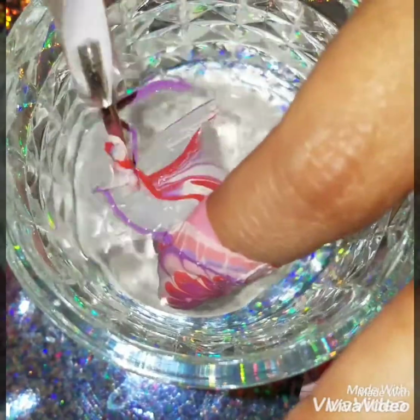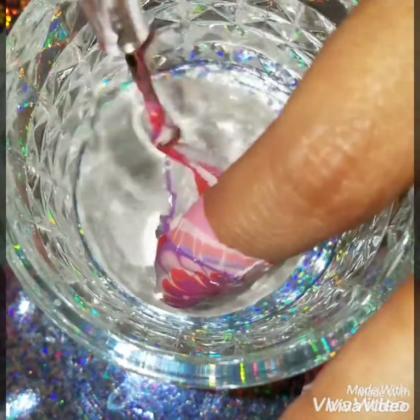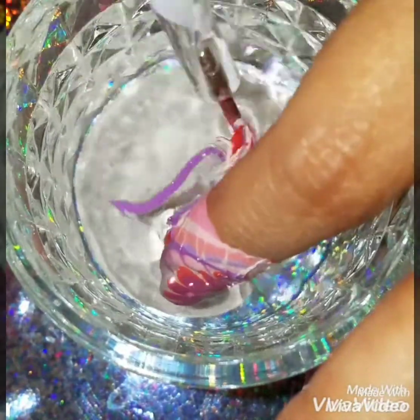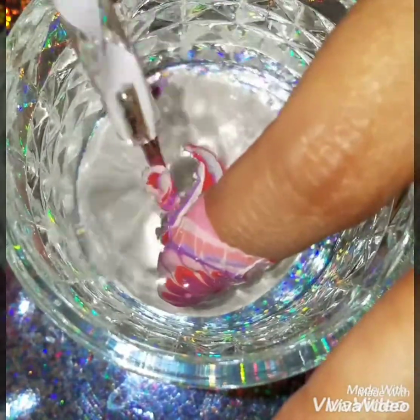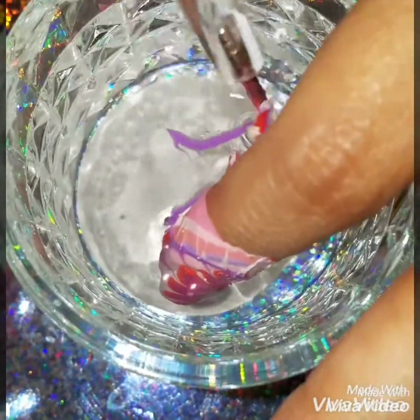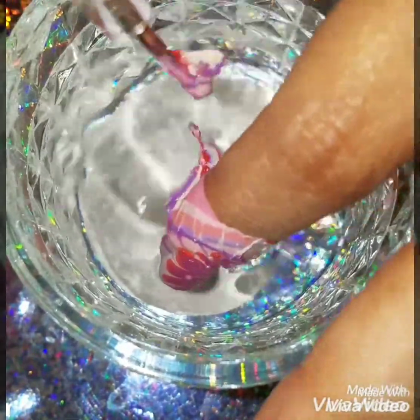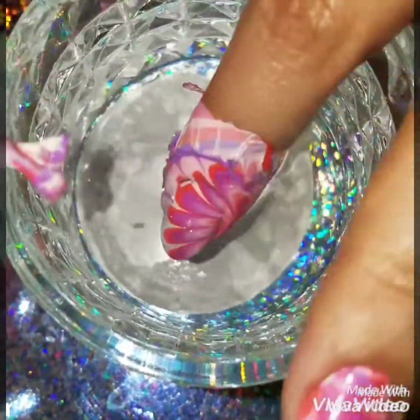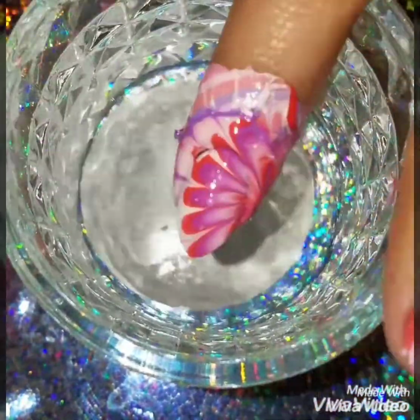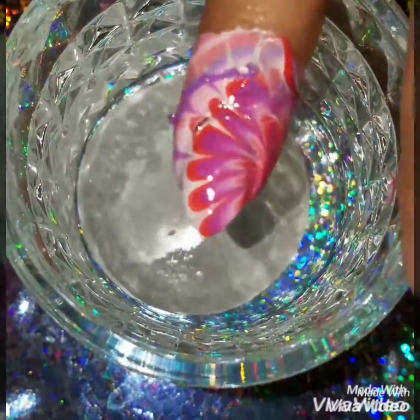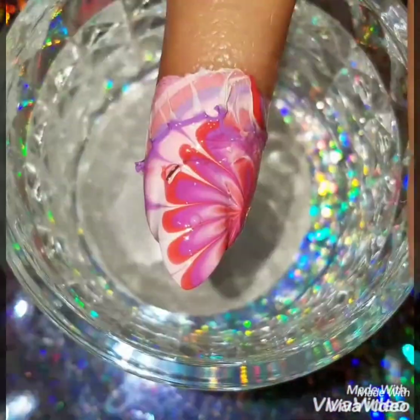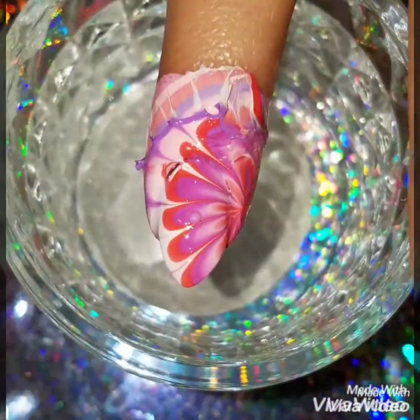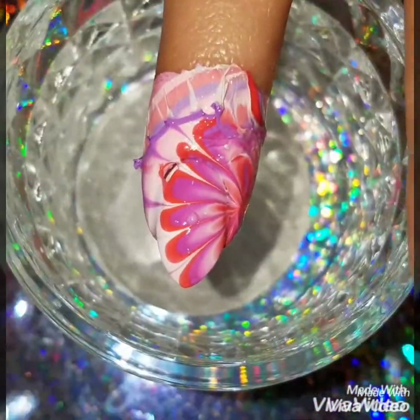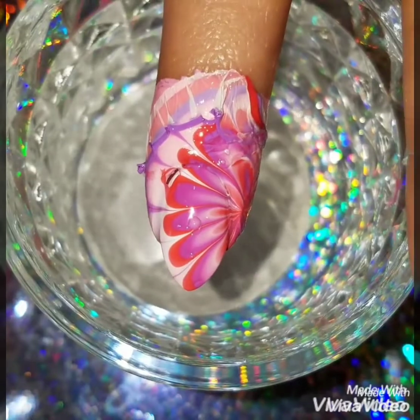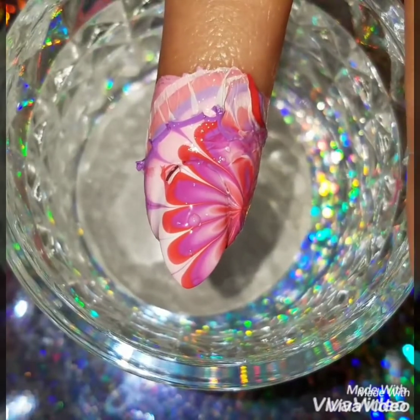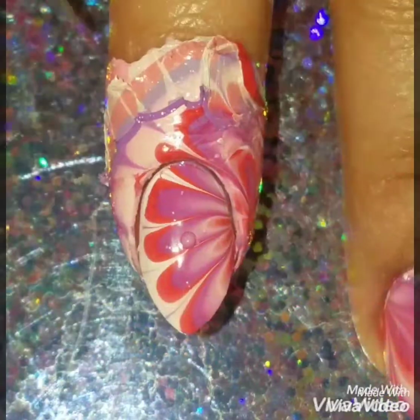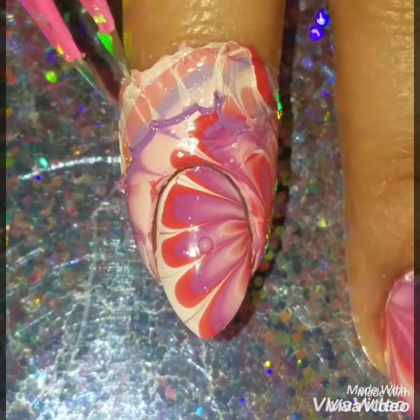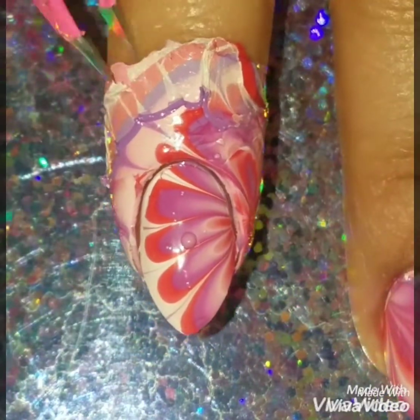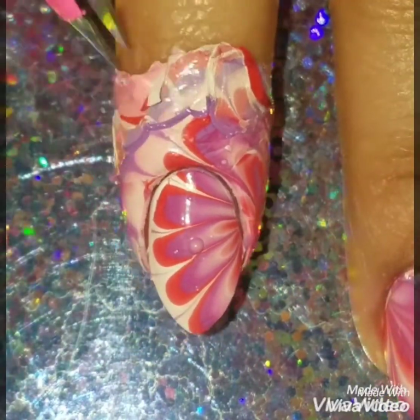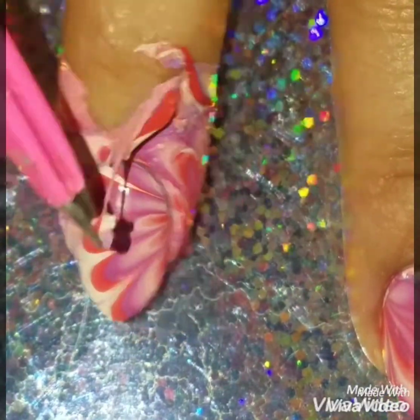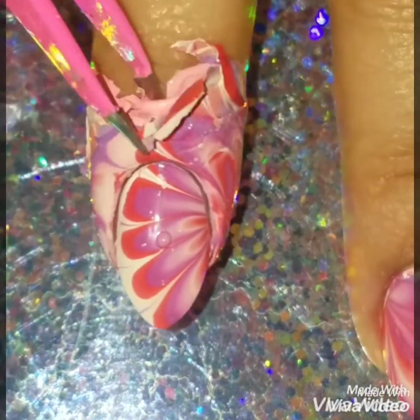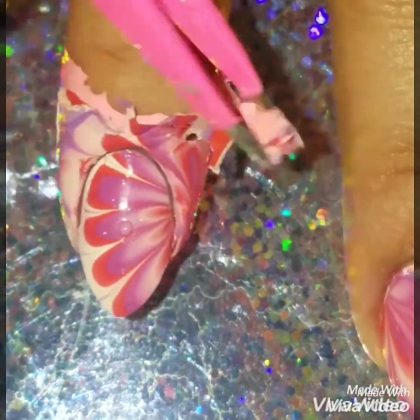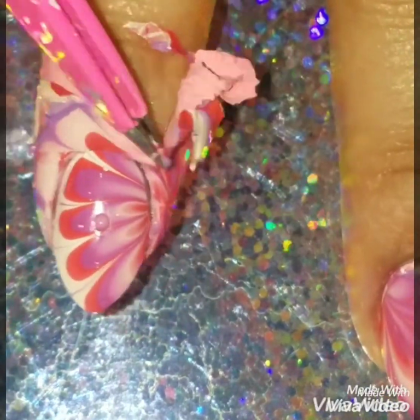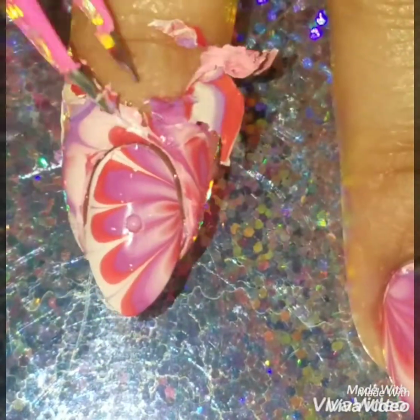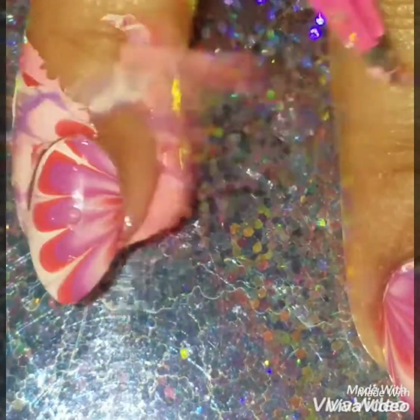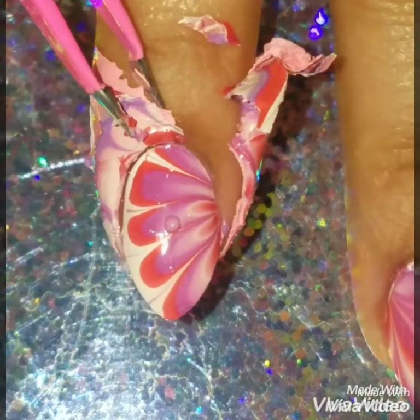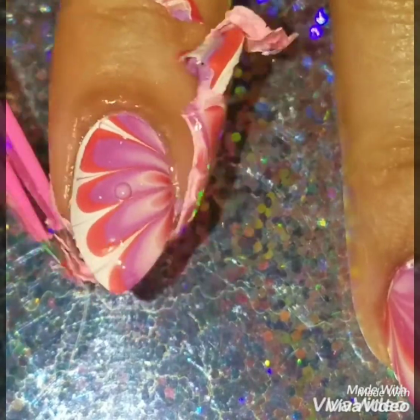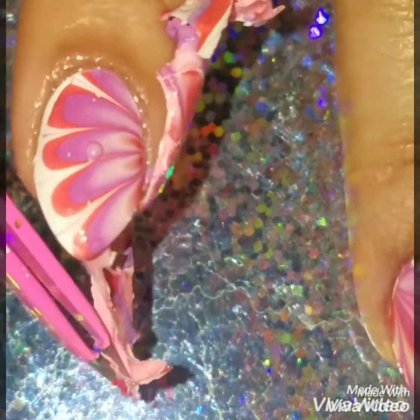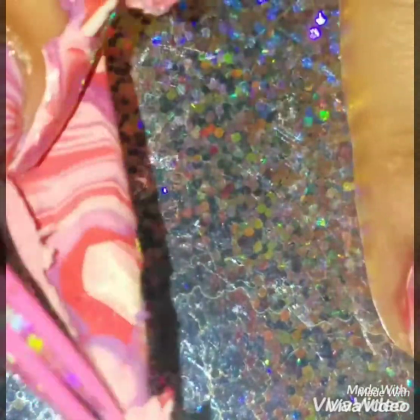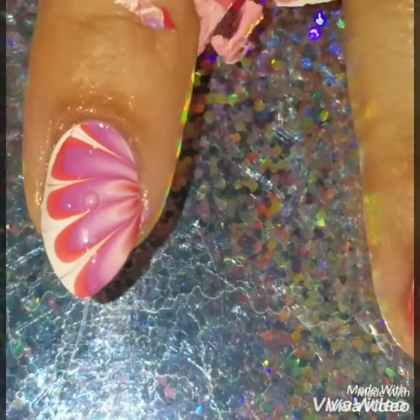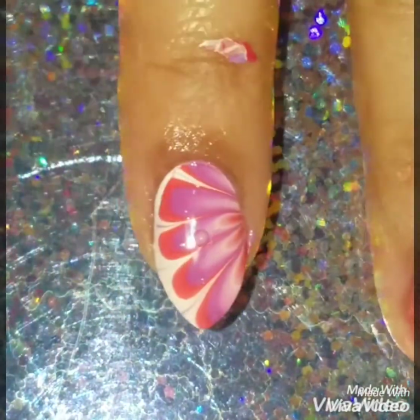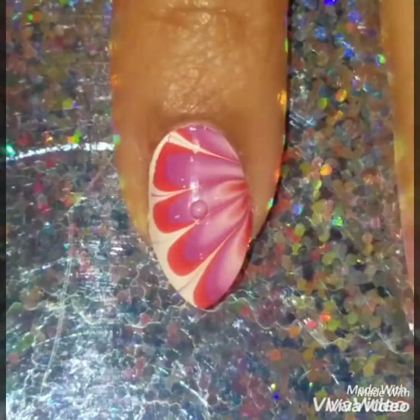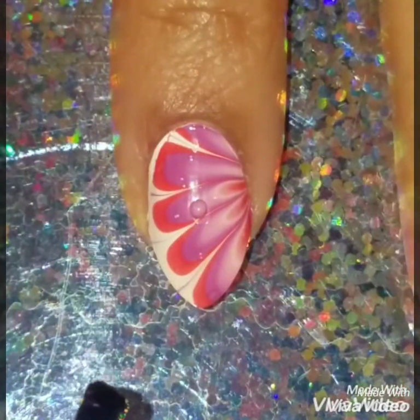As you can see I placed my nail in the cup and removed all the polish. Make sure you remove all the polish before you take your finger out or you'll ruin your design. Then I'm going to remove the liquid latex and apply a quick dry top coat to my nails.